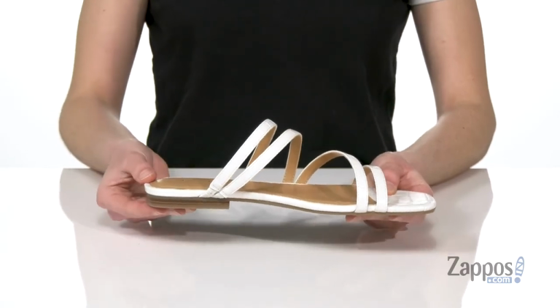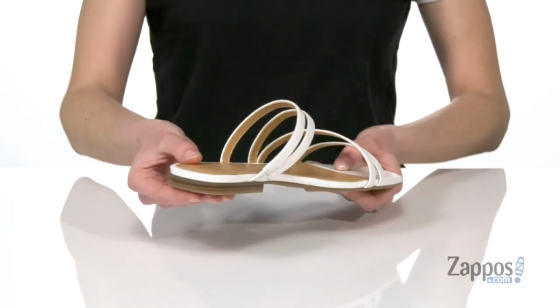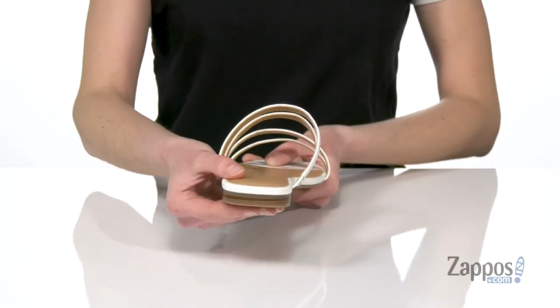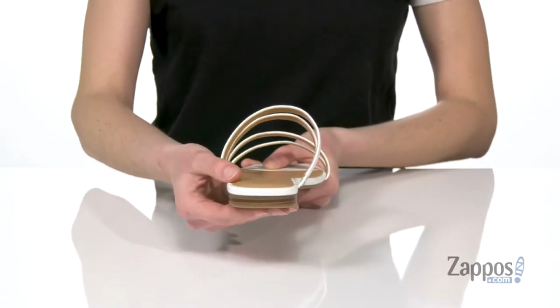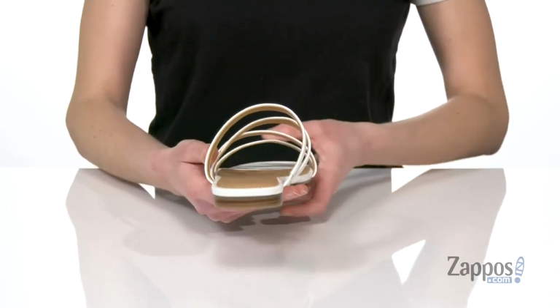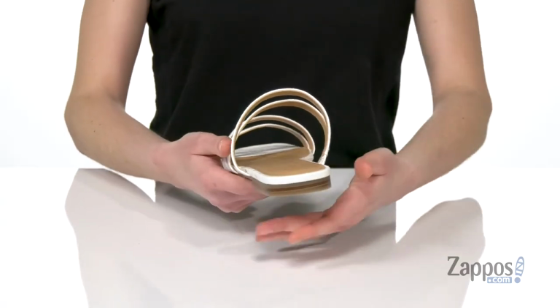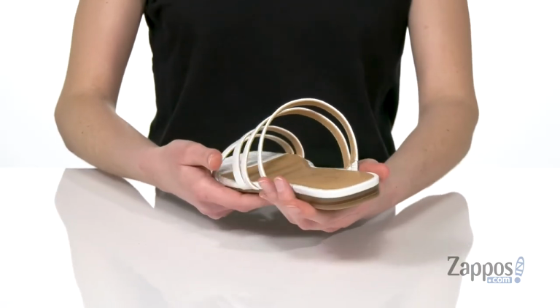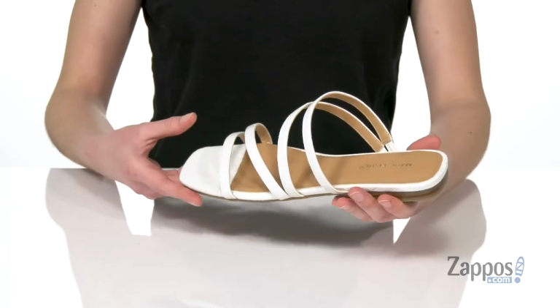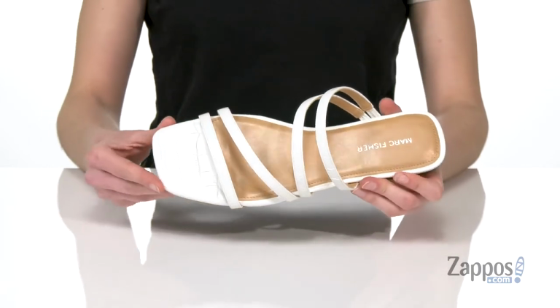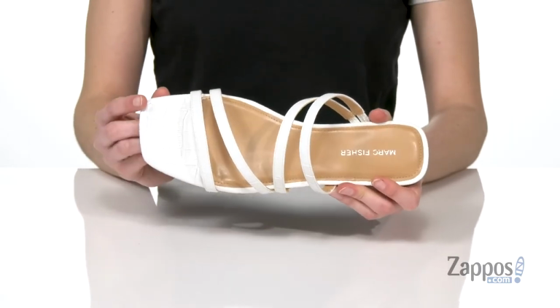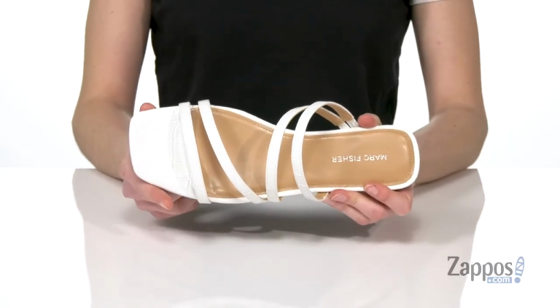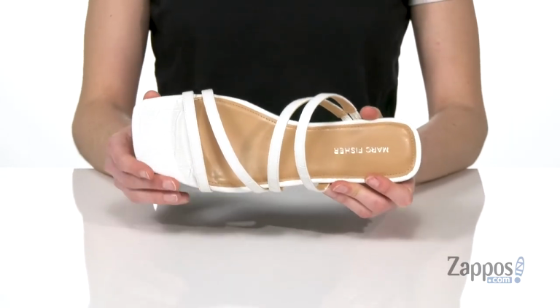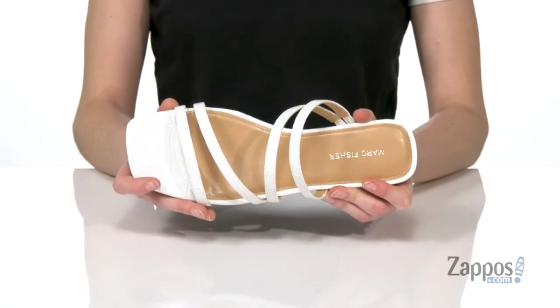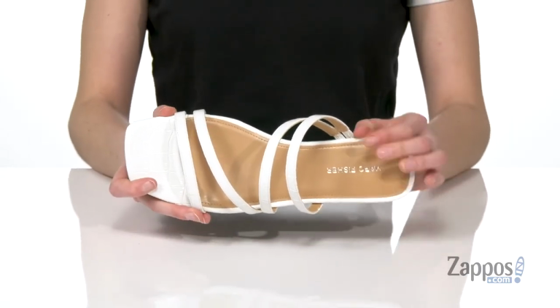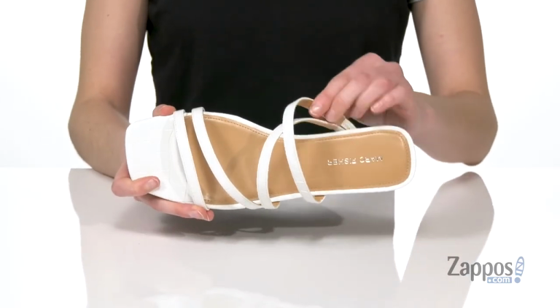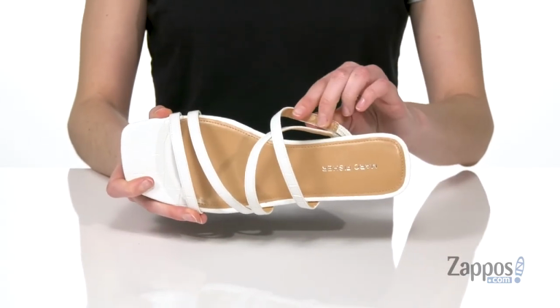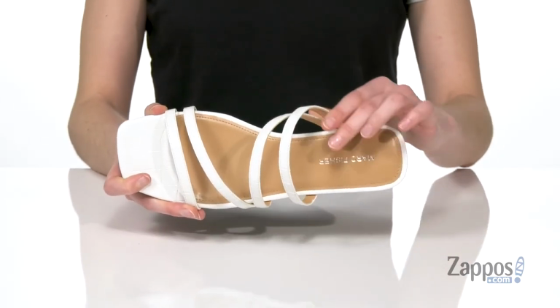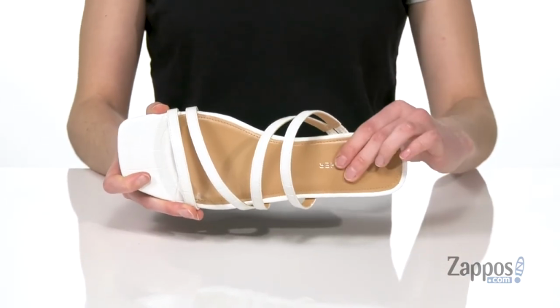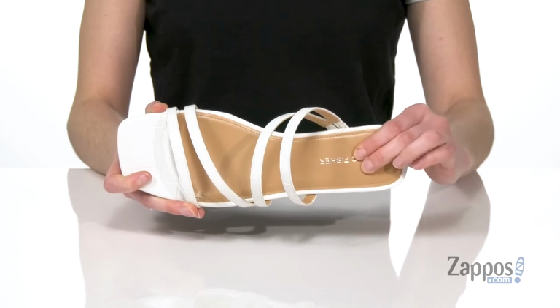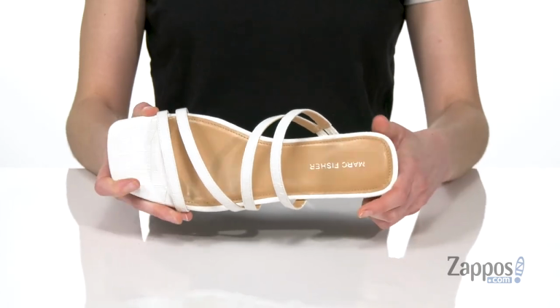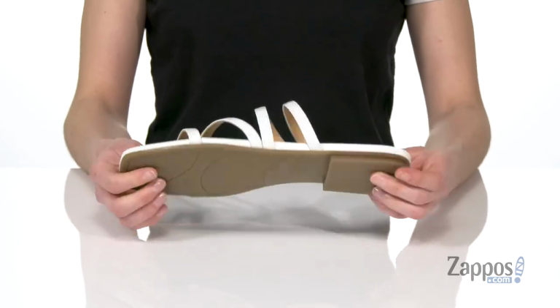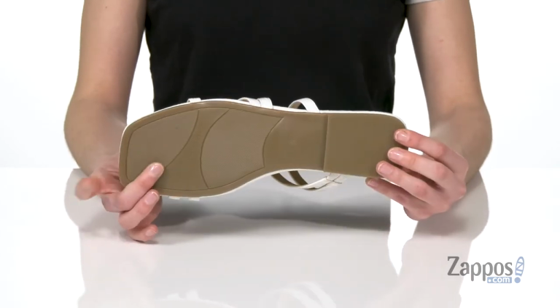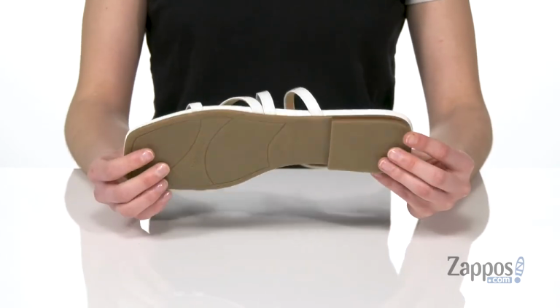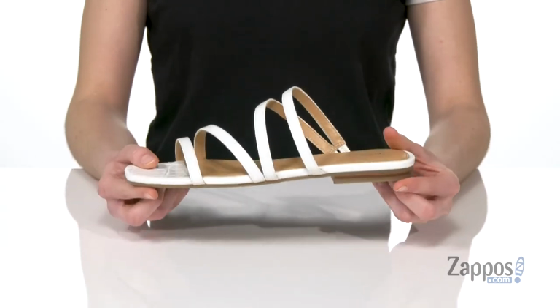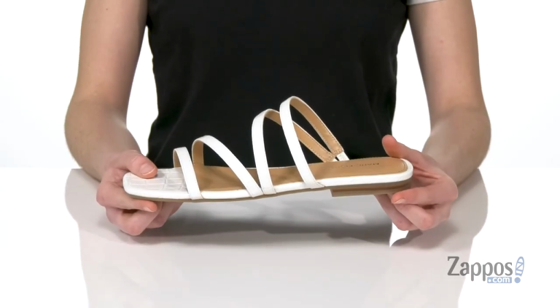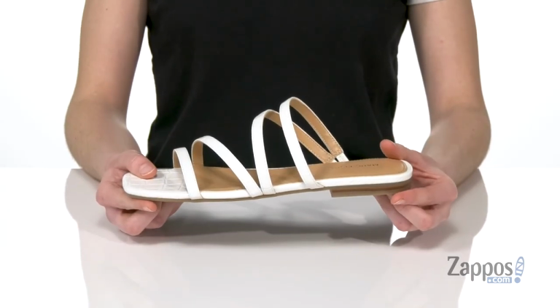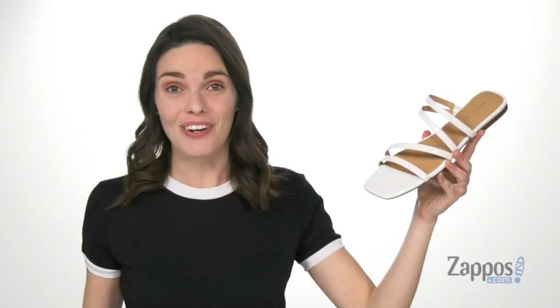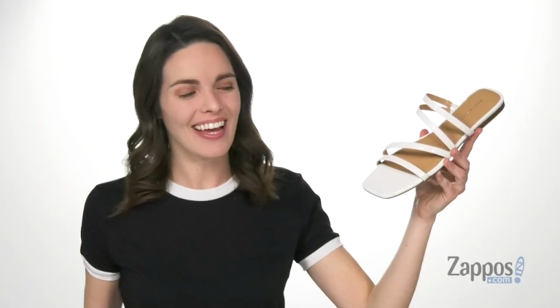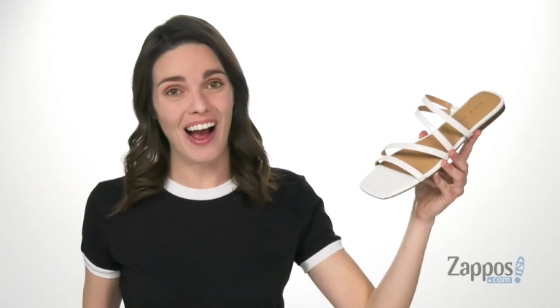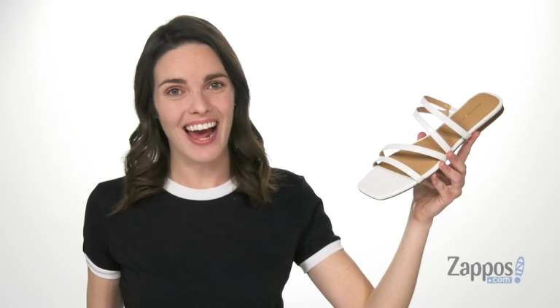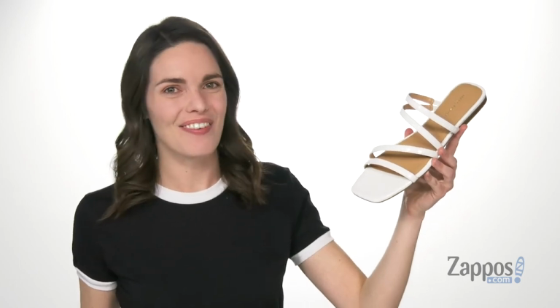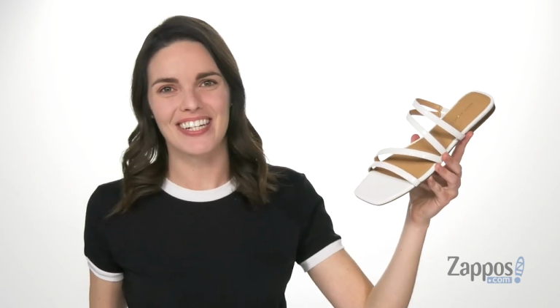A small lift at the back gives these a little bit of a dressier line, and you've got a squared-off toe at the front that is so trendy. Smooth lining under the straps and a lightly padded footbed with a textured outsole underneath. Rock this croc style from Marc Fisher.